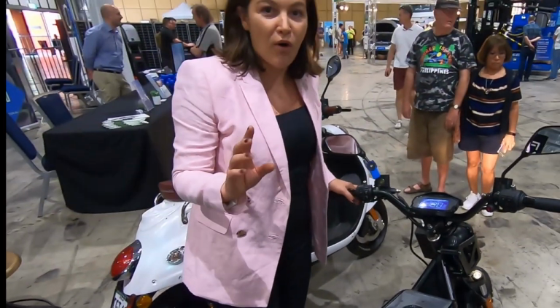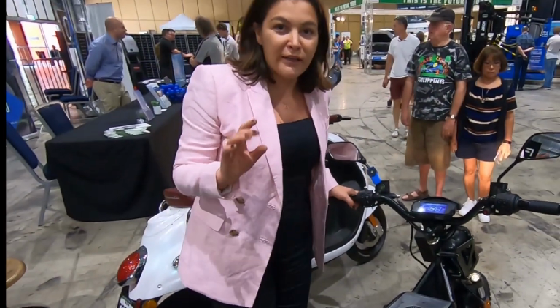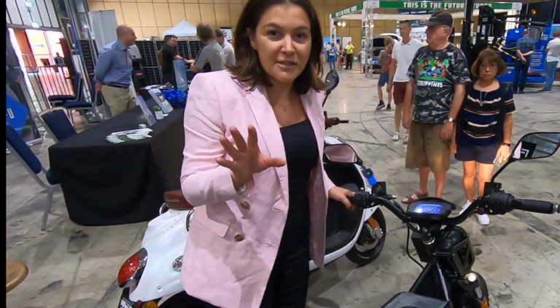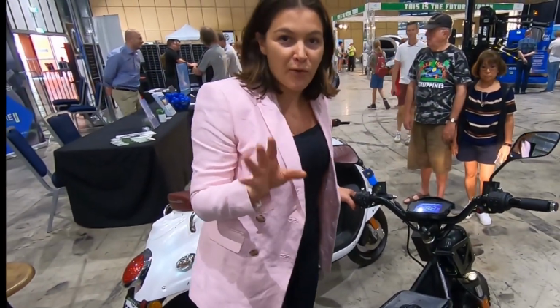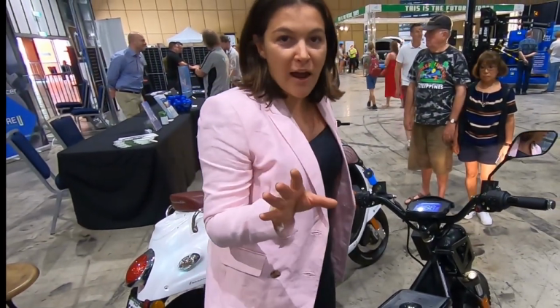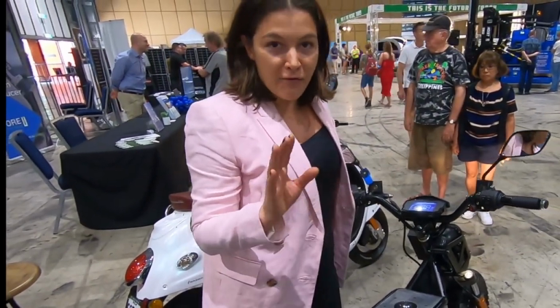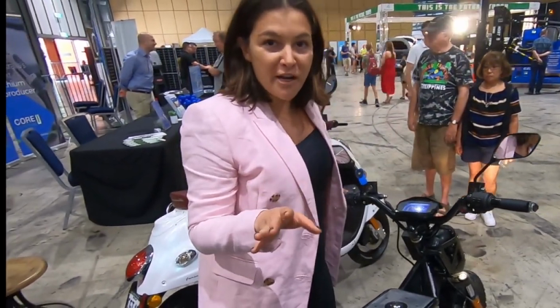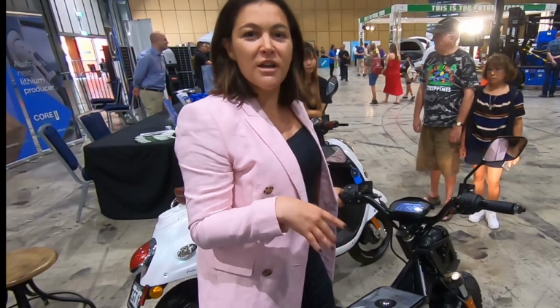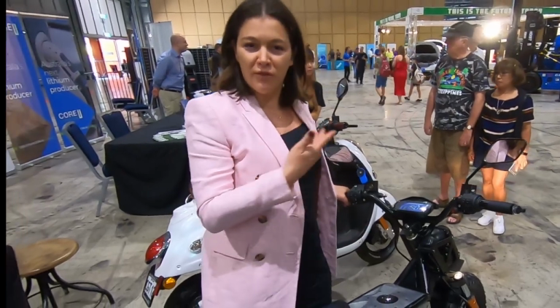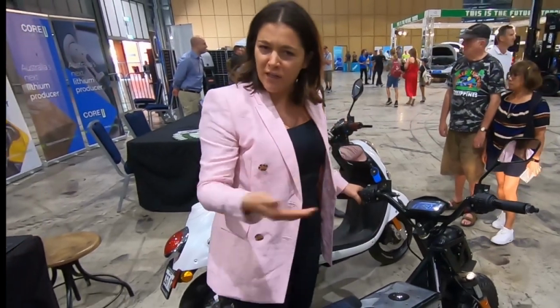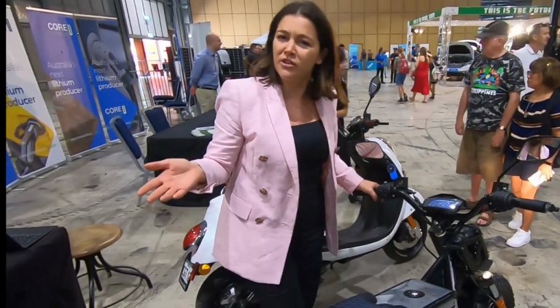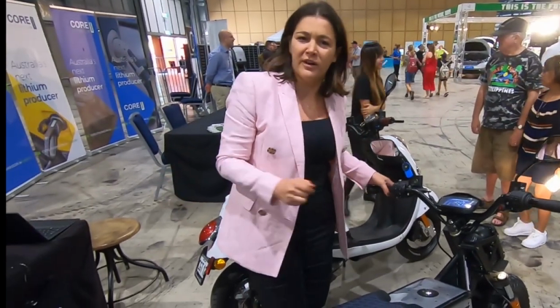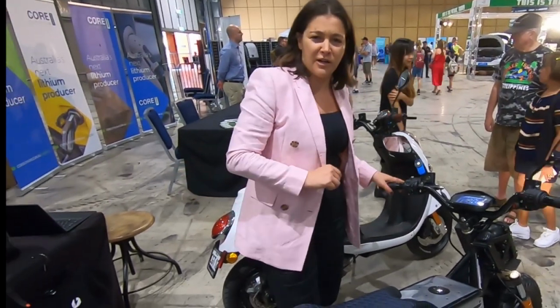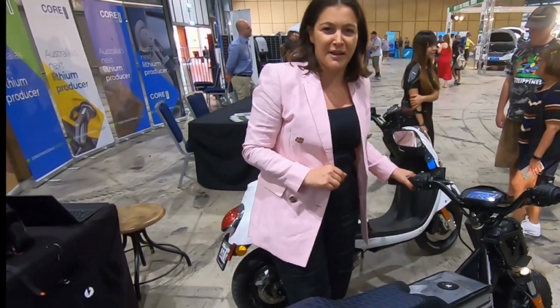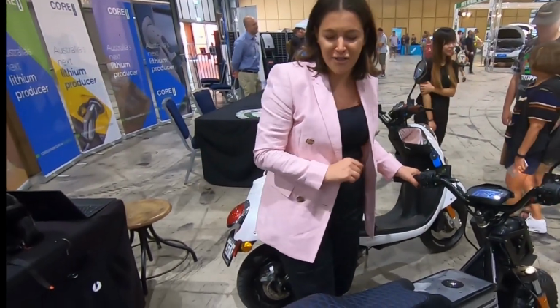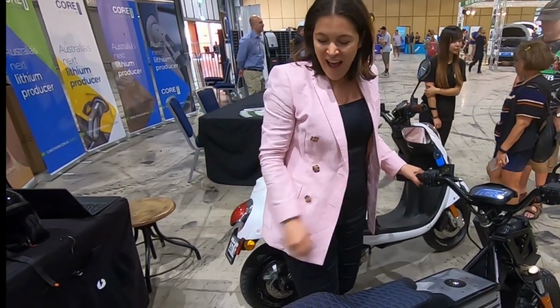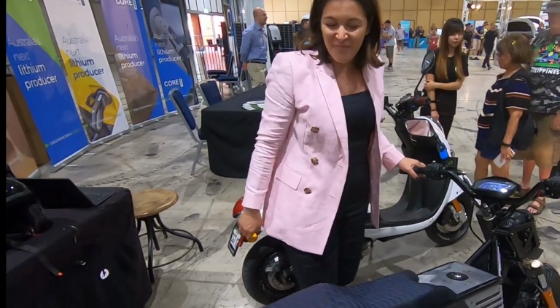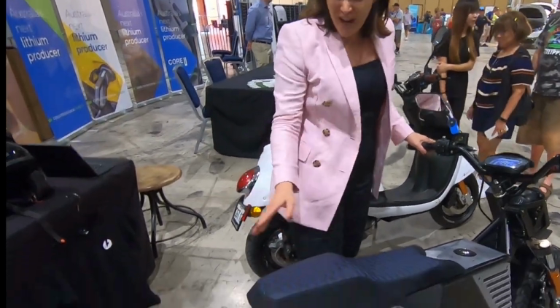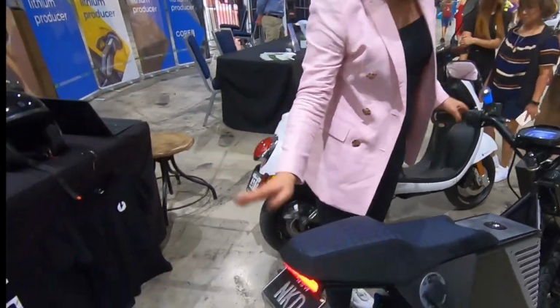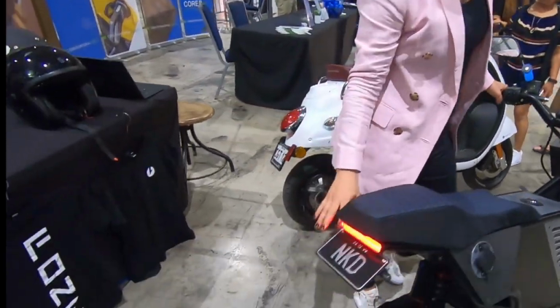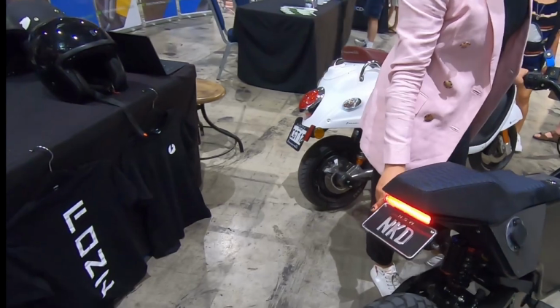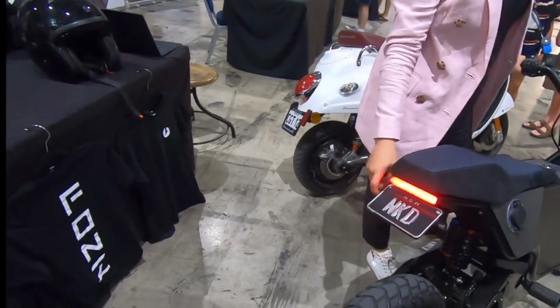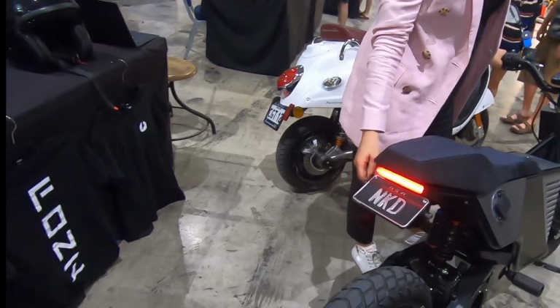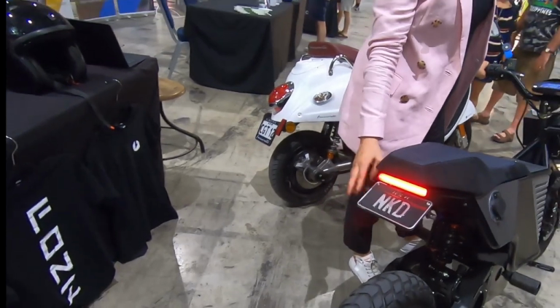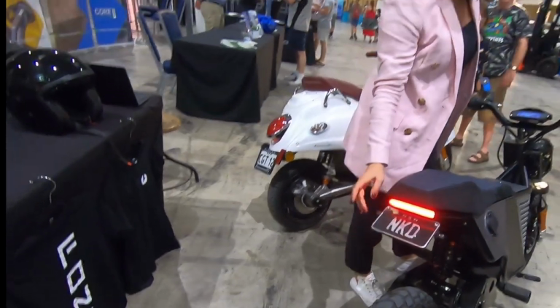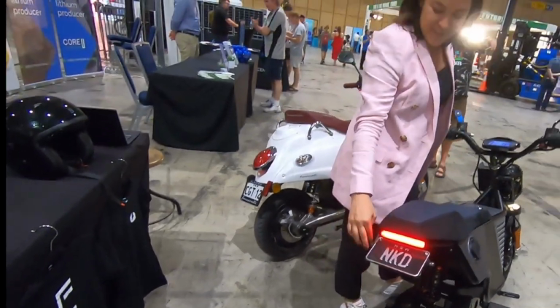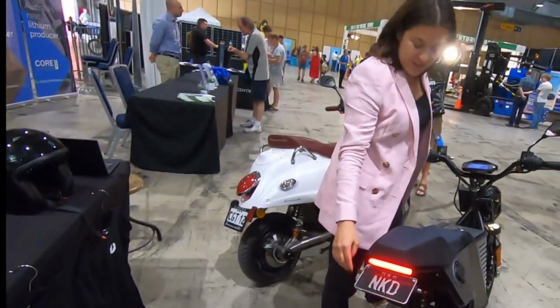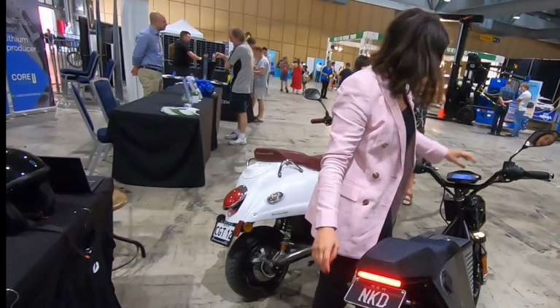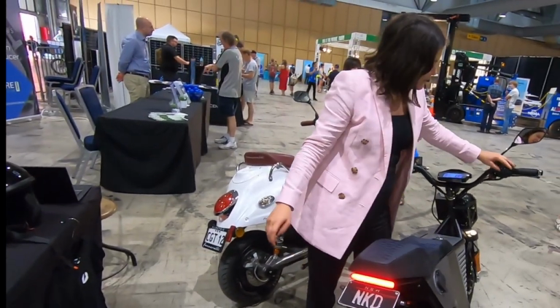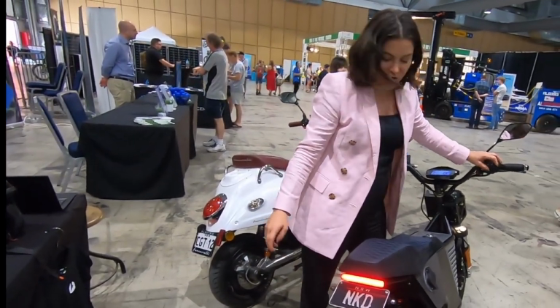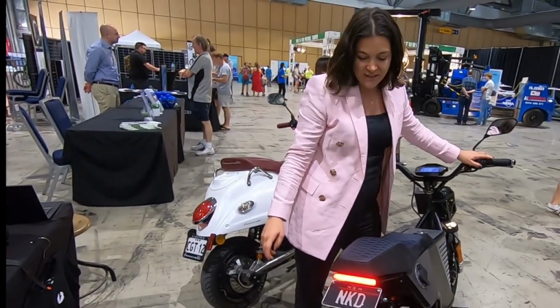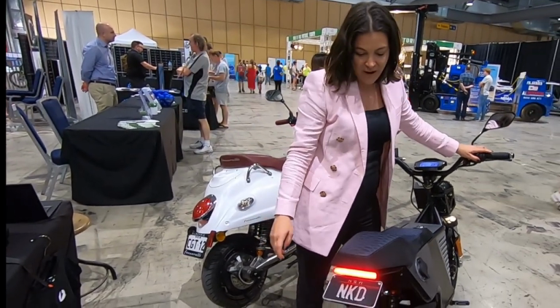So I'd say it's less designed for everyday commuting and more if you've got a collection of vehicles in the garage. We do have LEDs throughout on this model.